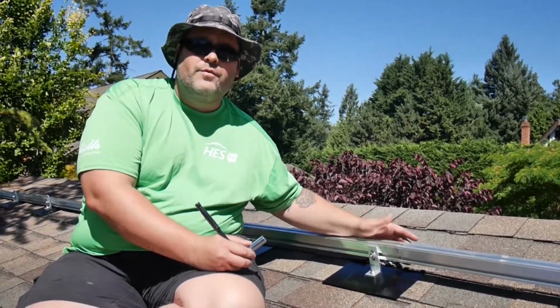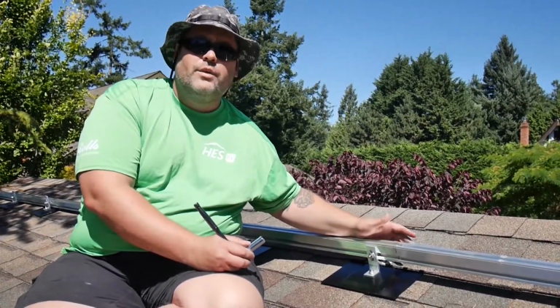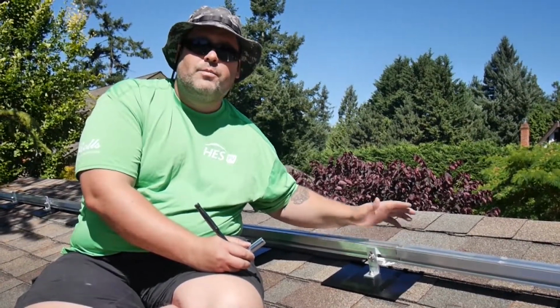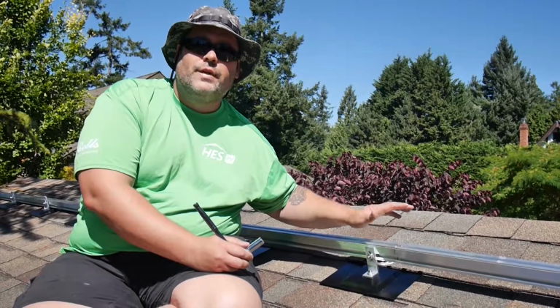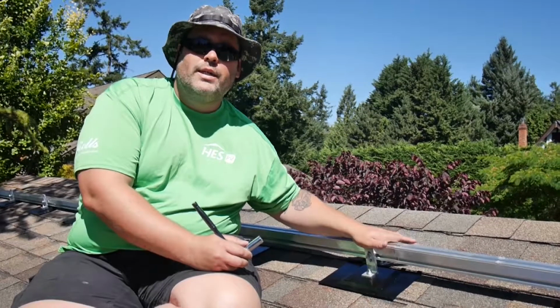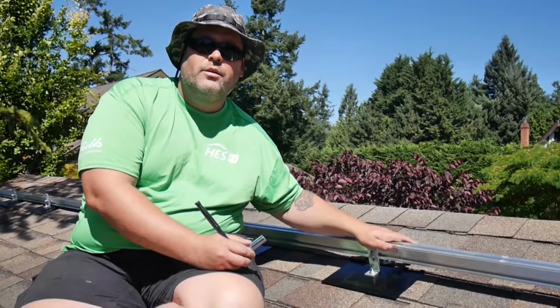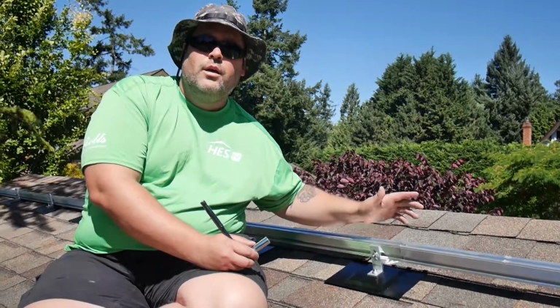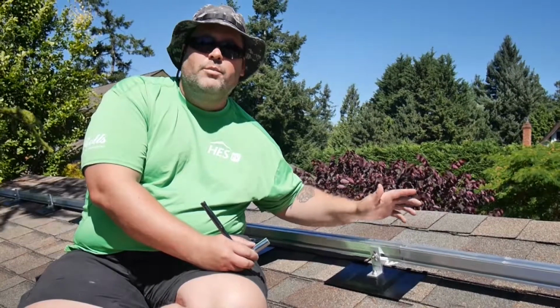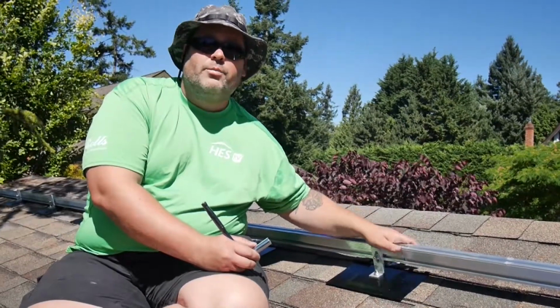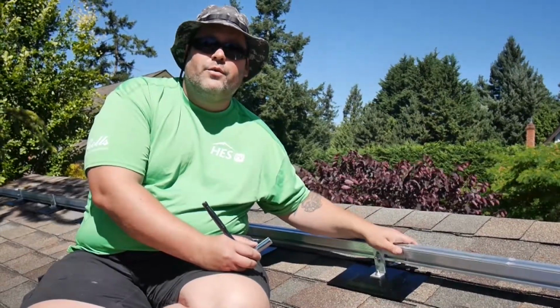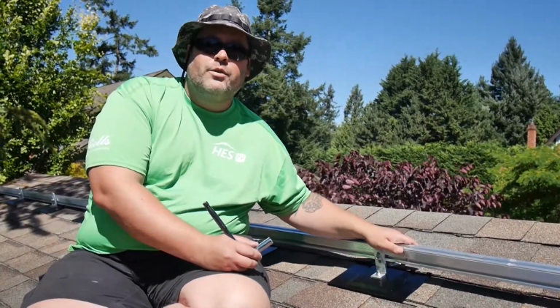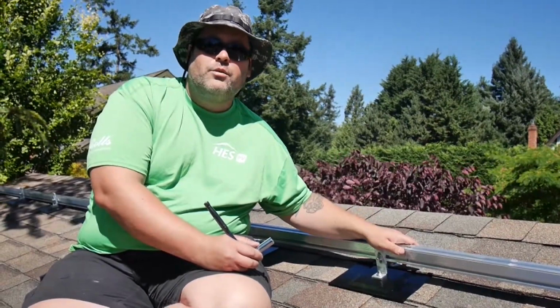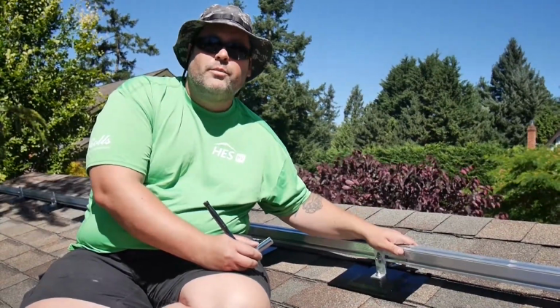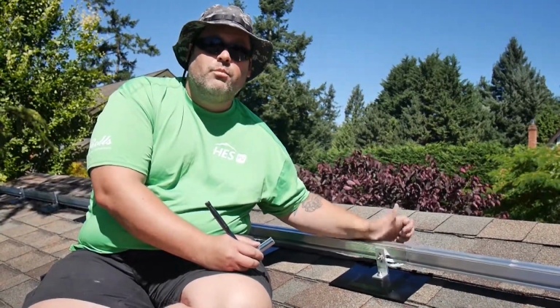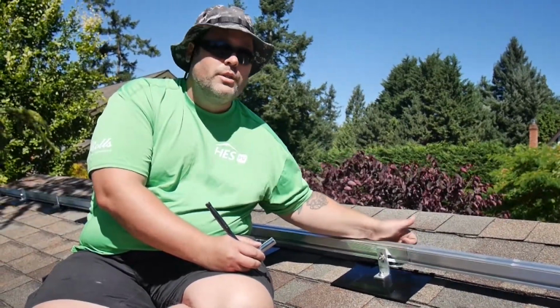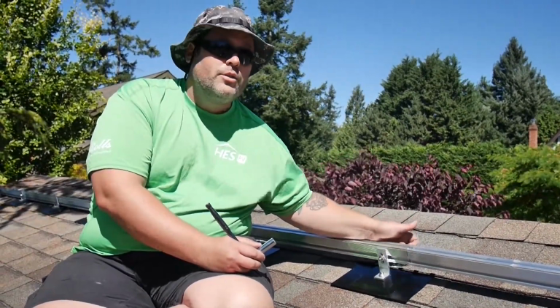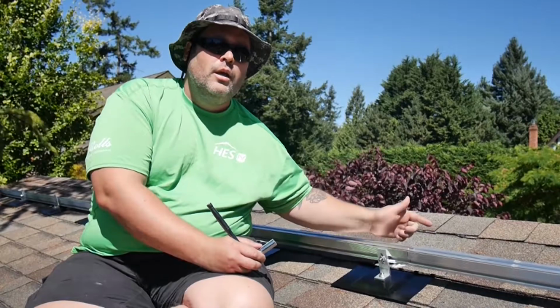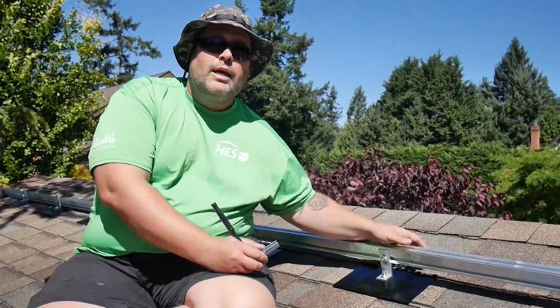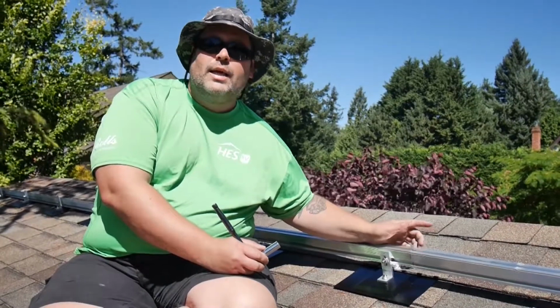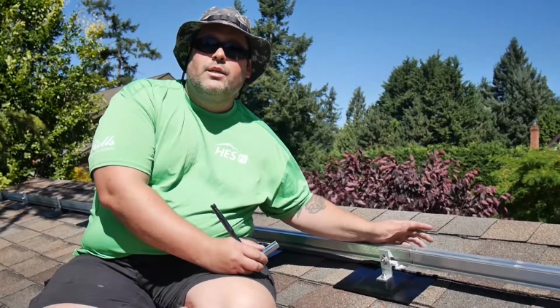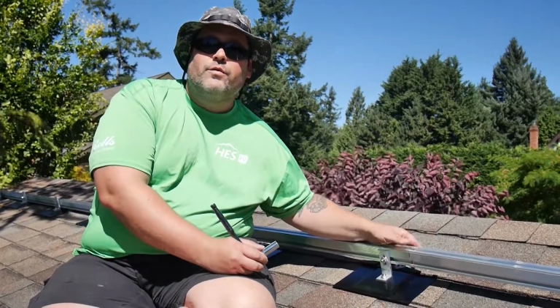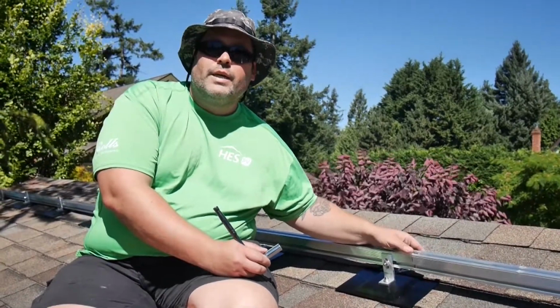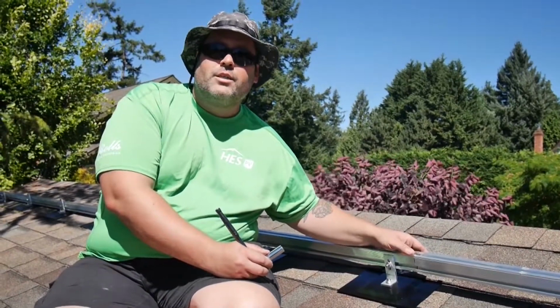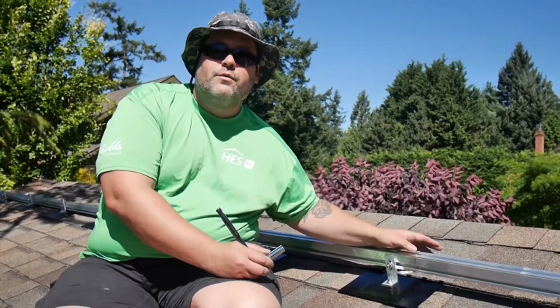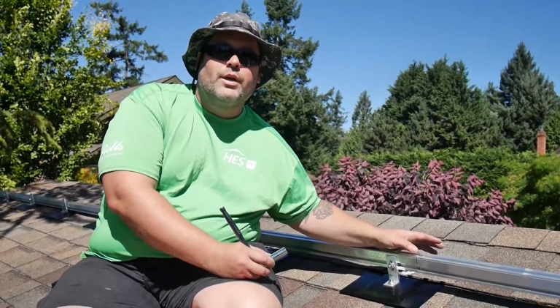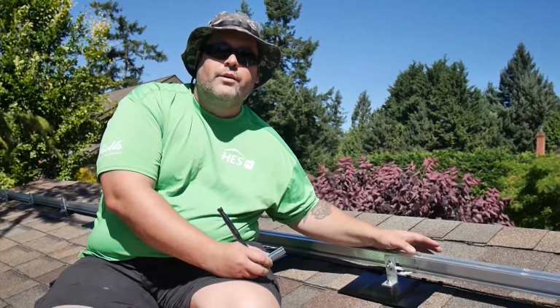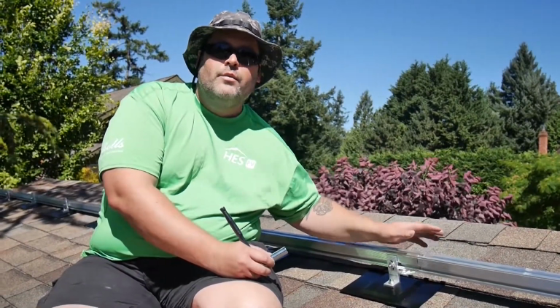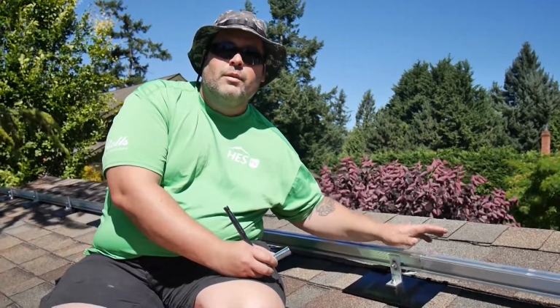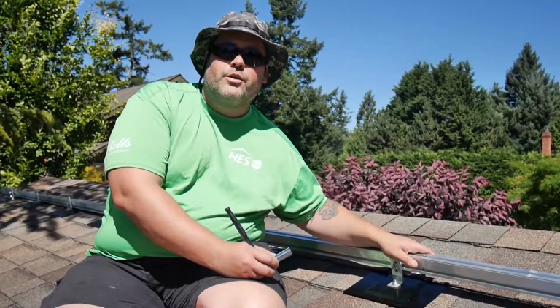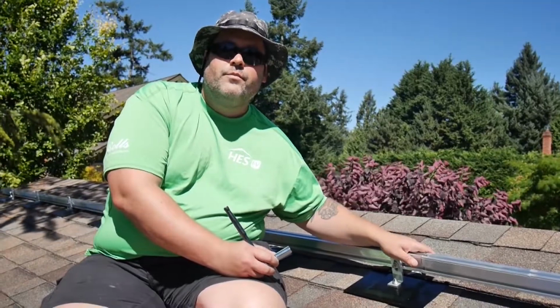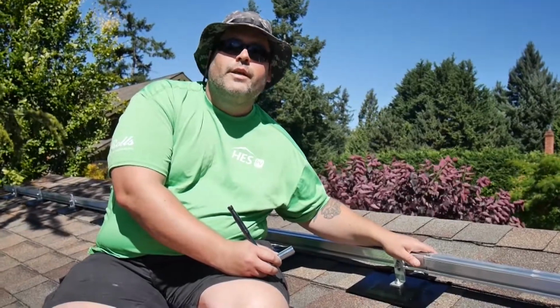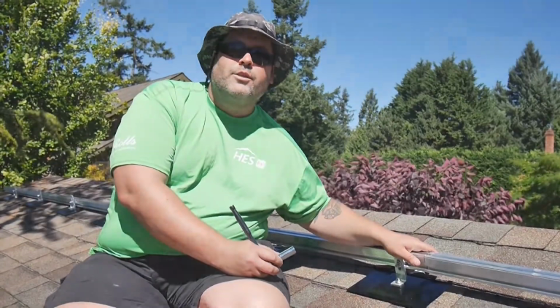That's it for this episode of FastRack Tech Talk. Be sure to keep your eye out for future episodes where we're going to be showing module installation, as well as MicroBird with the APS 500i MicroInverters. Thank you very much.